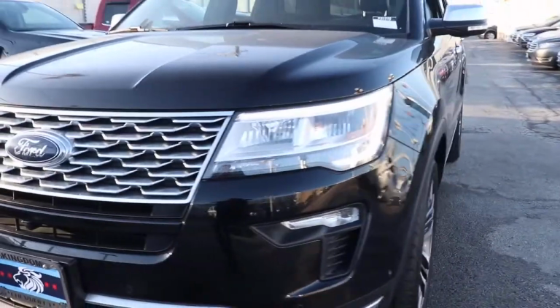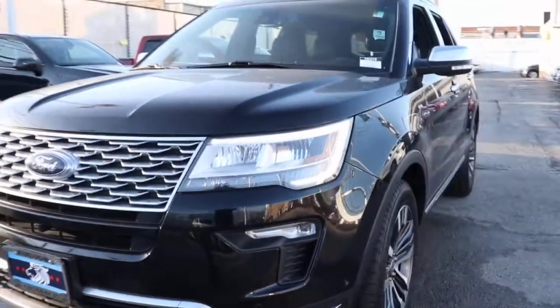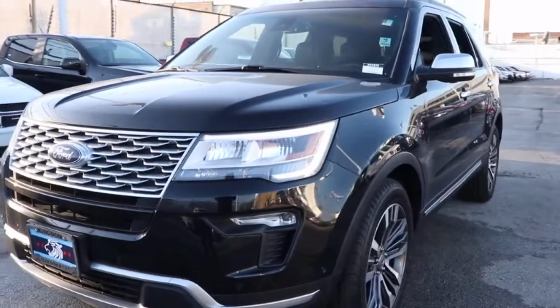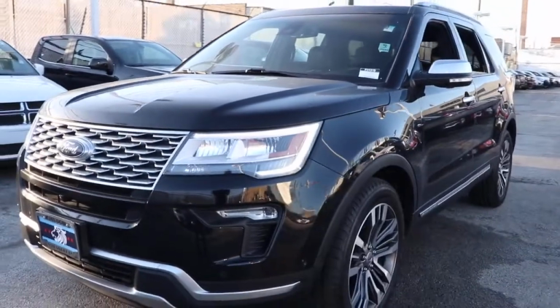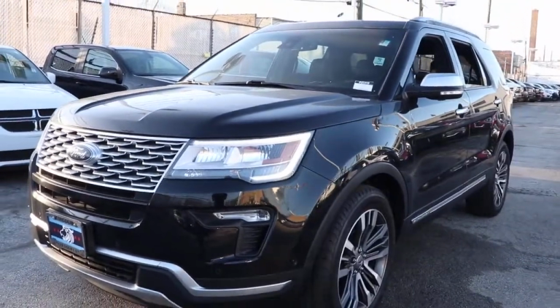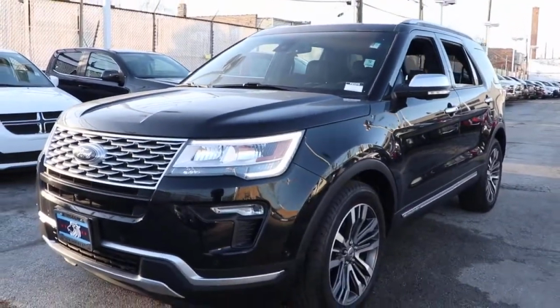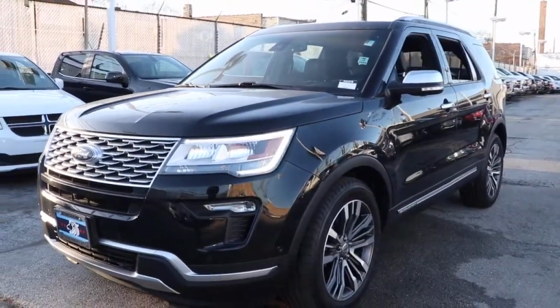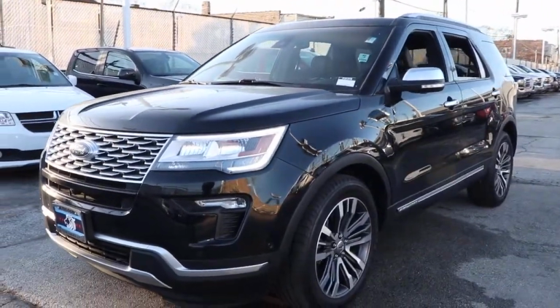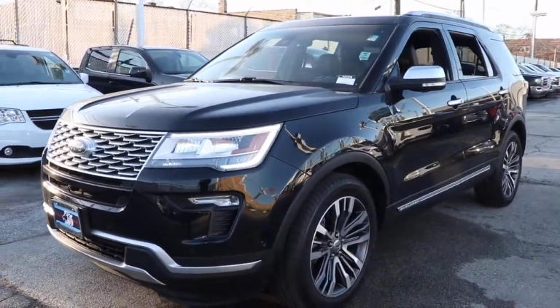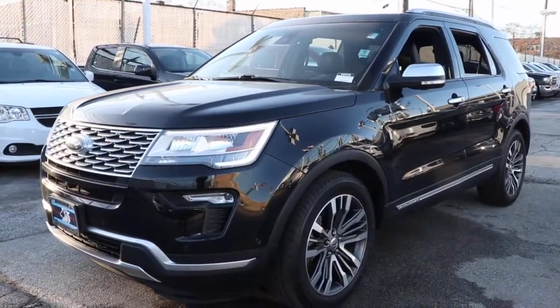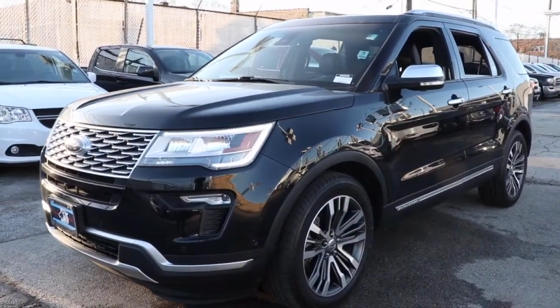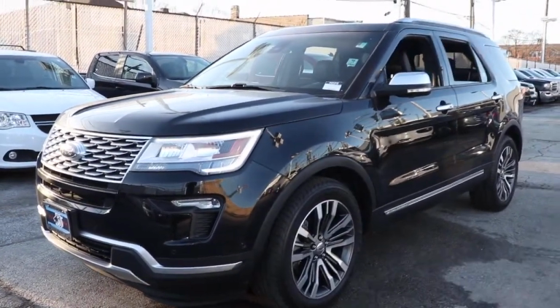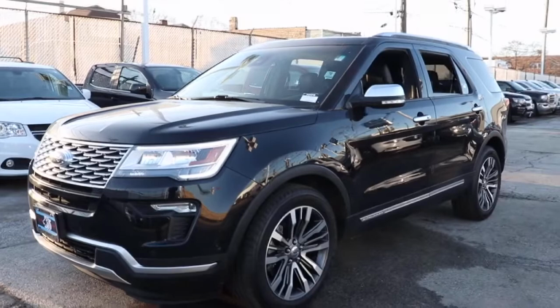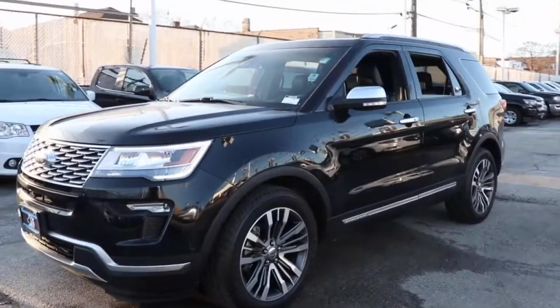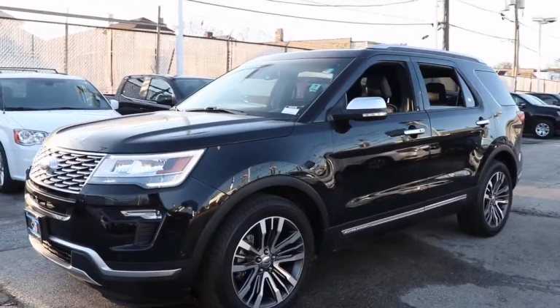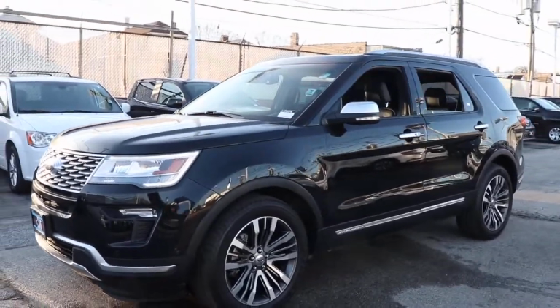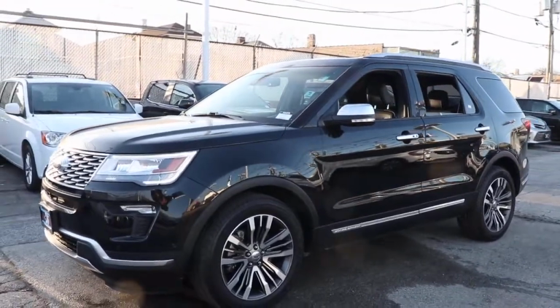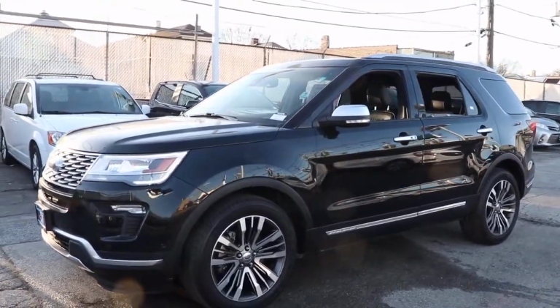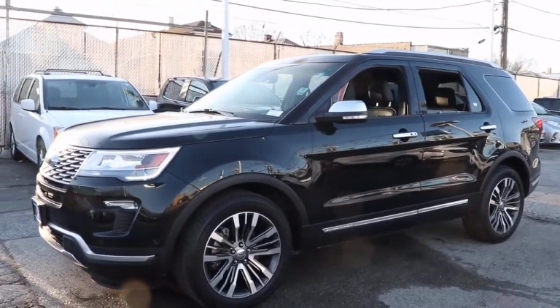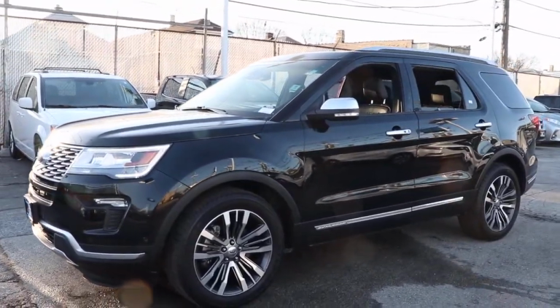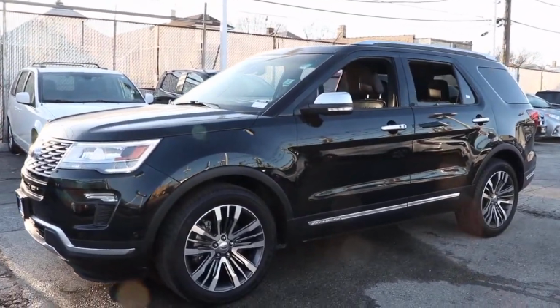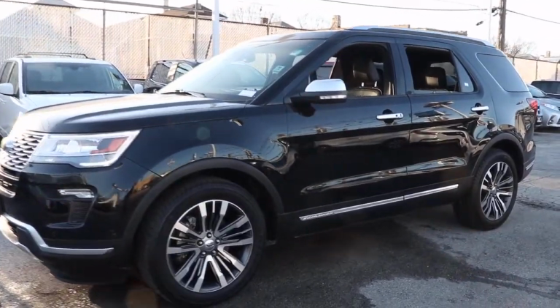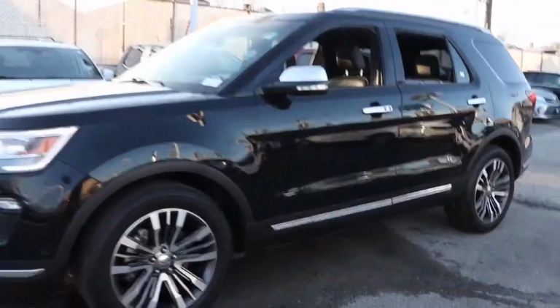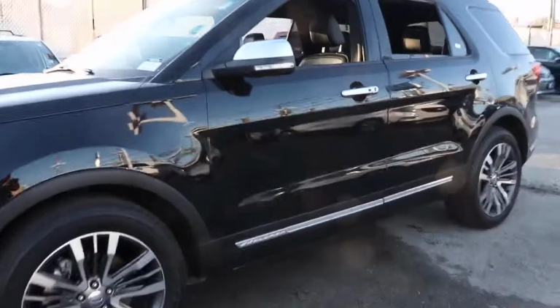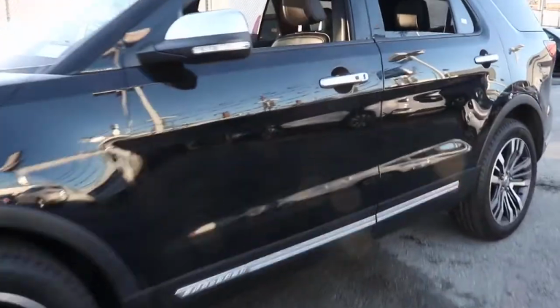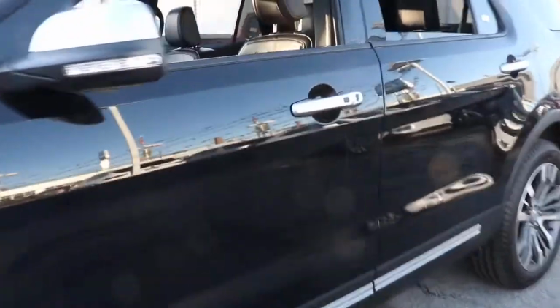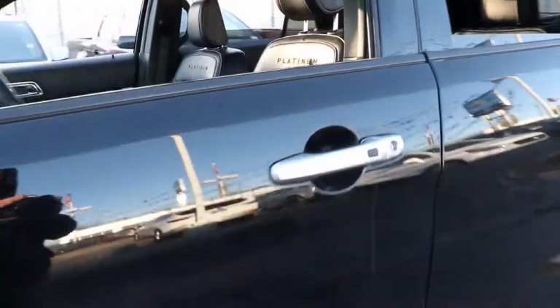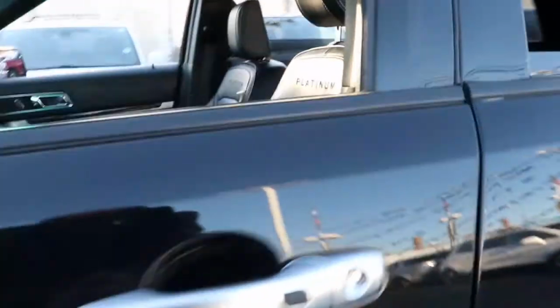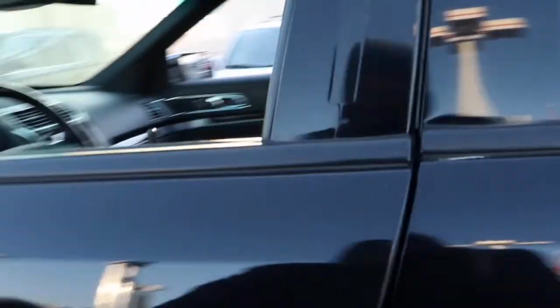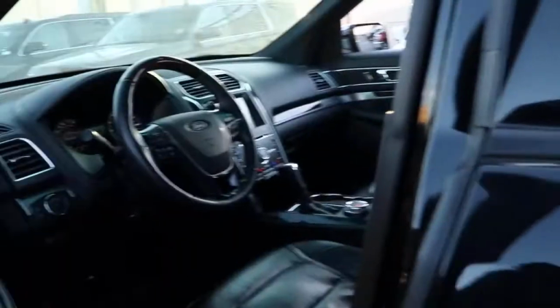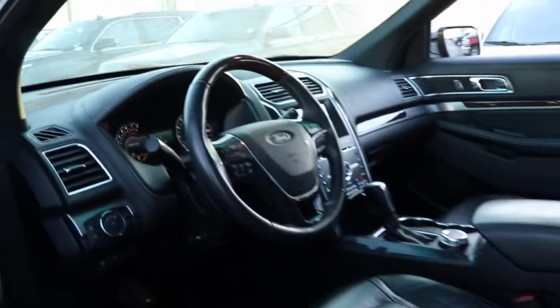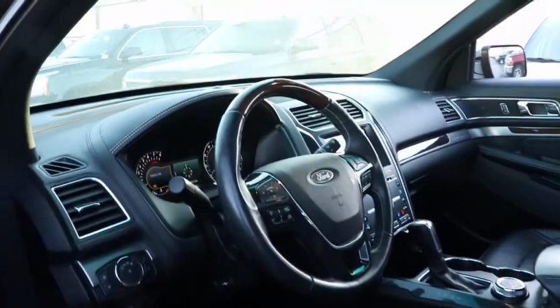Take on every project with confidence in this spacious, versatile Explorer. This handsome midsize SUV offers a solid, comfortable ride and options that let you customize capabilities such as towing and intelligent all-wheel drive.